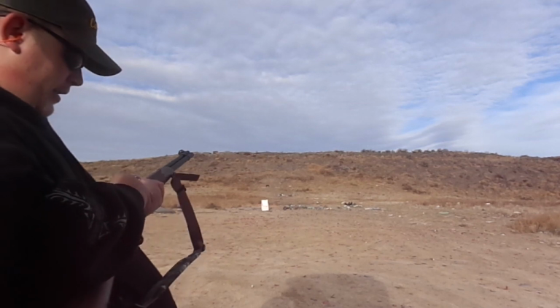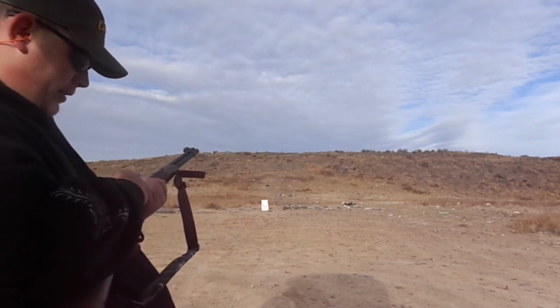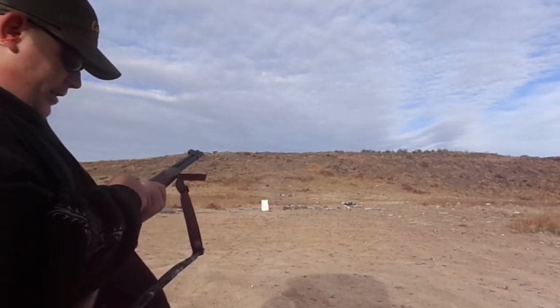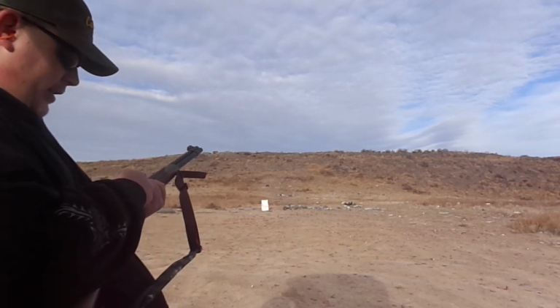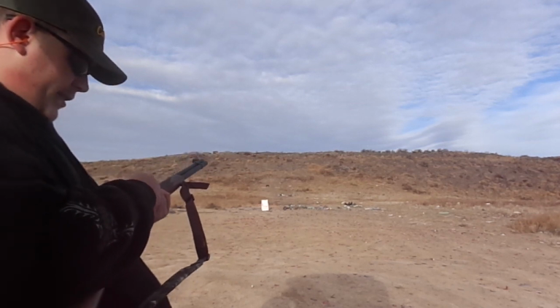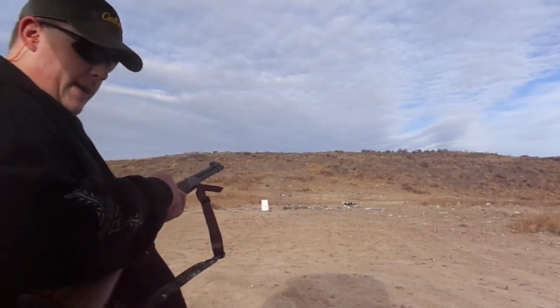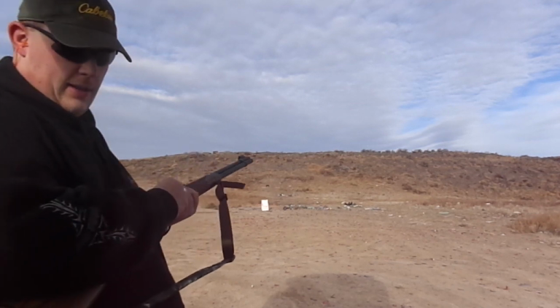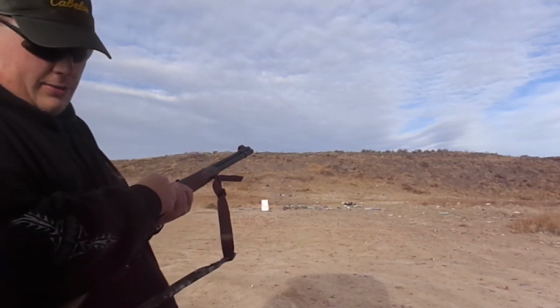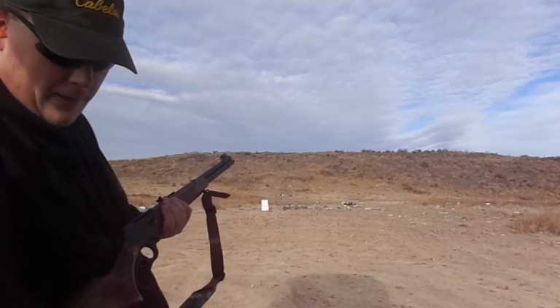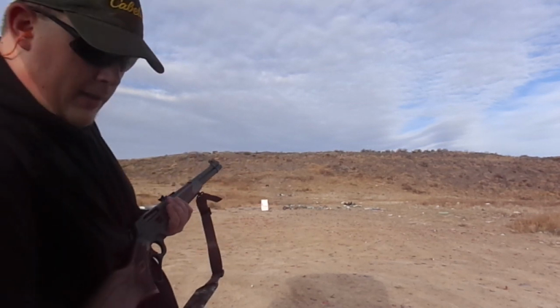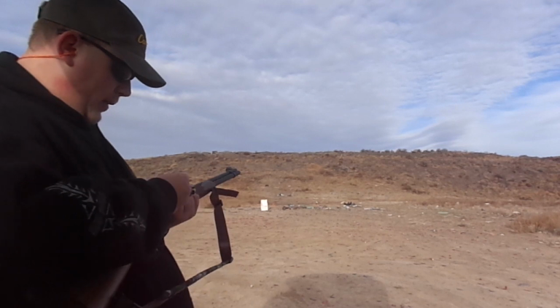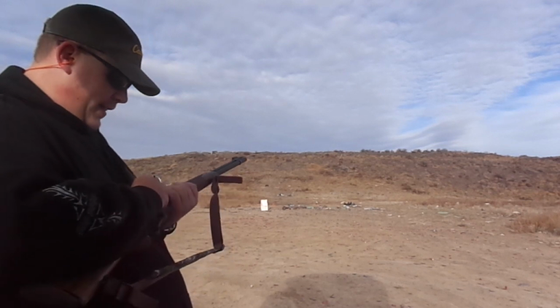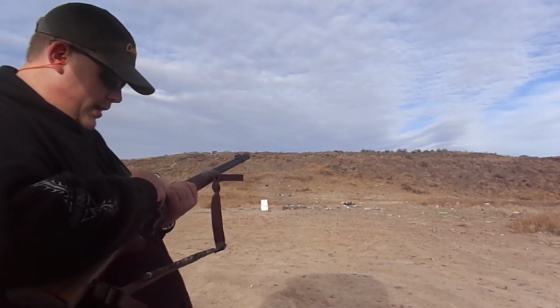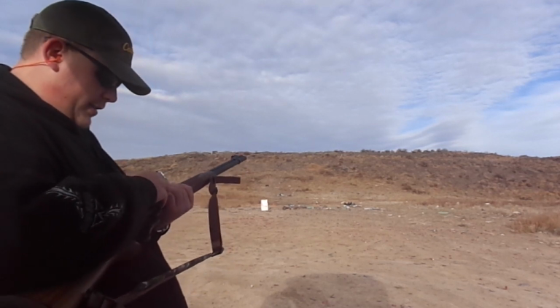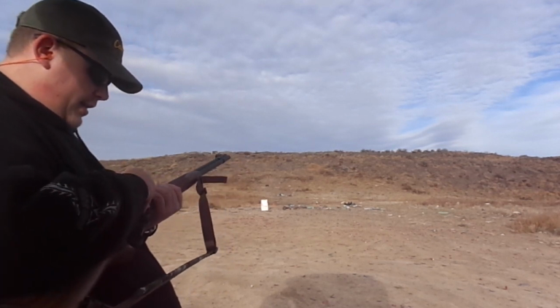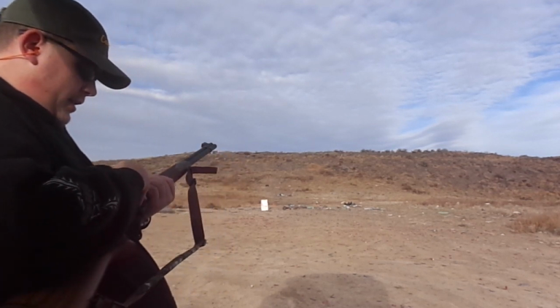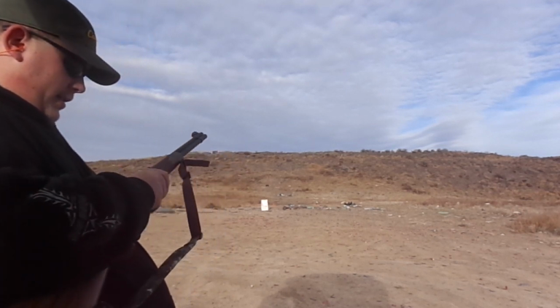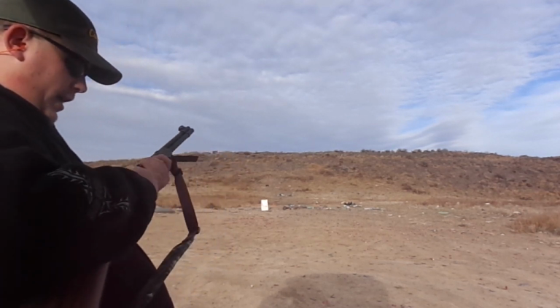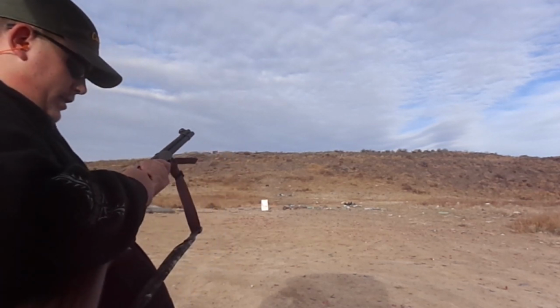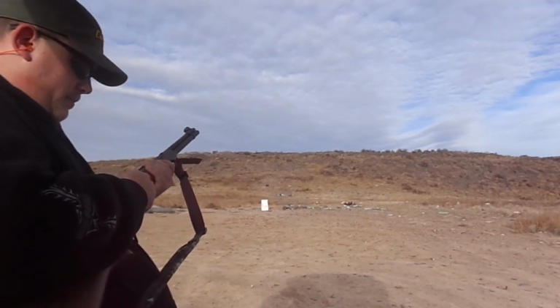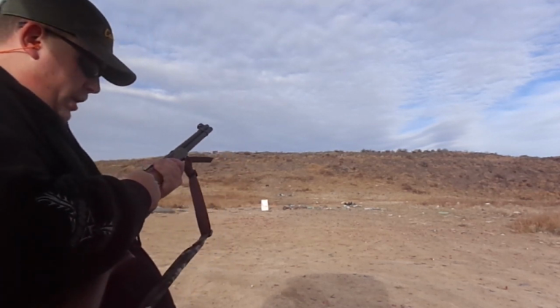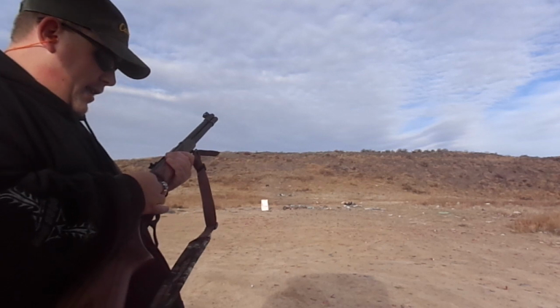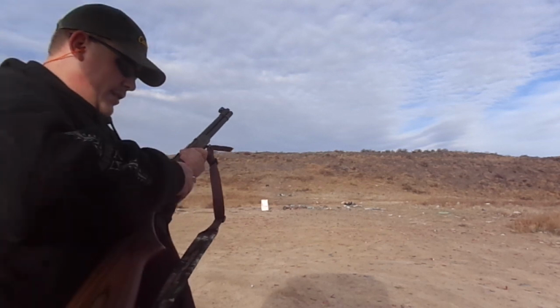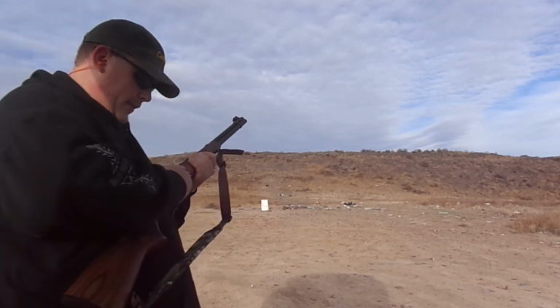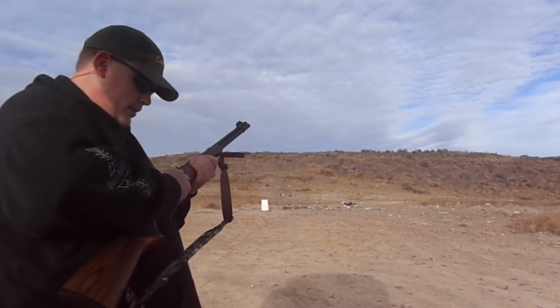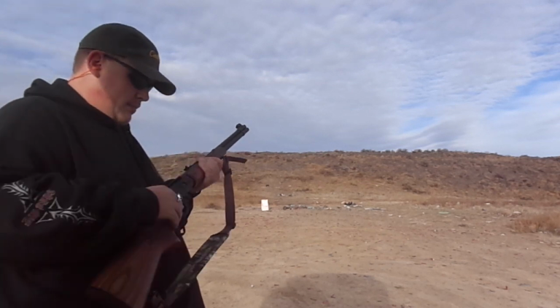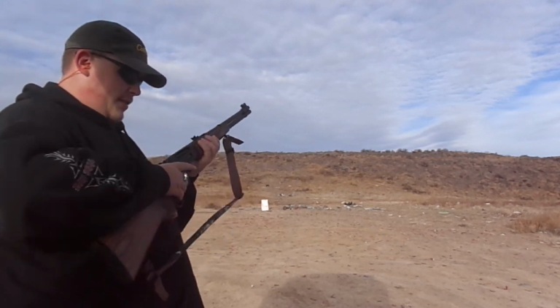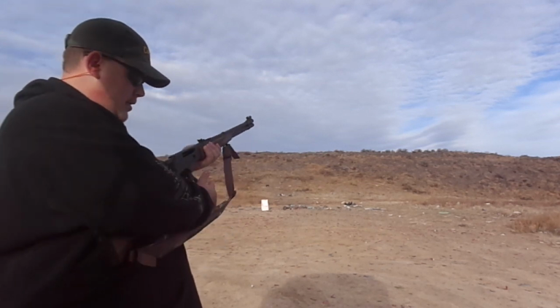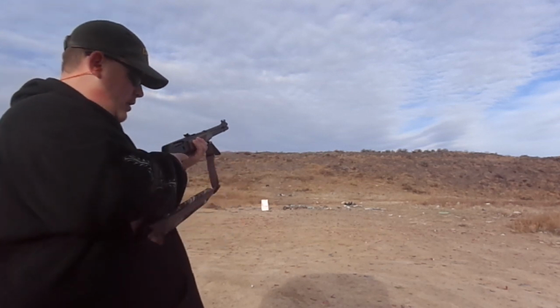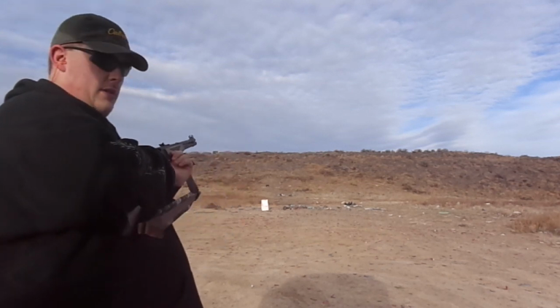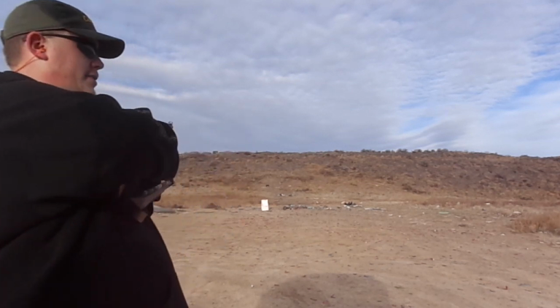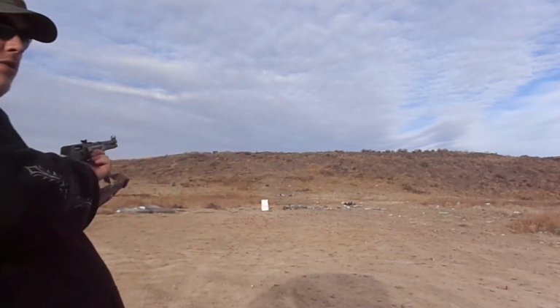I think the only closest thing you can get to firing a spitzer round inside a lever-action rifle — if you watched my video the other day, you understand why you cannot shoot pointed bullets inside a lever-action rifle — but with these, you can actually safely shoot them.